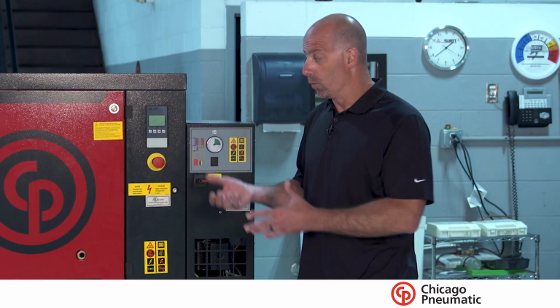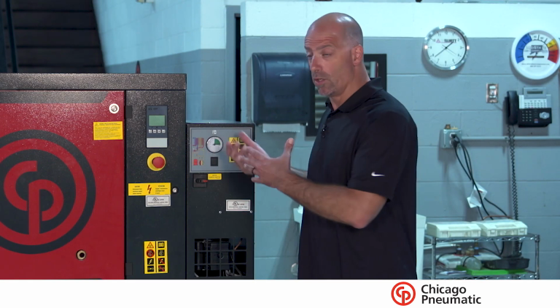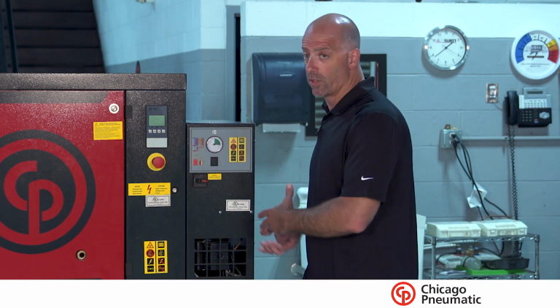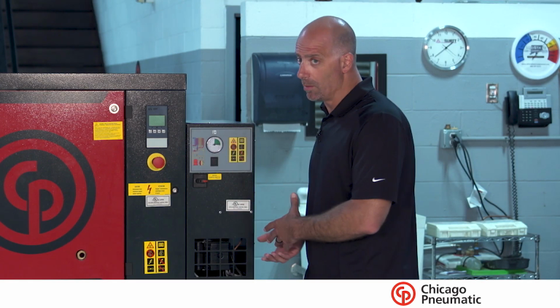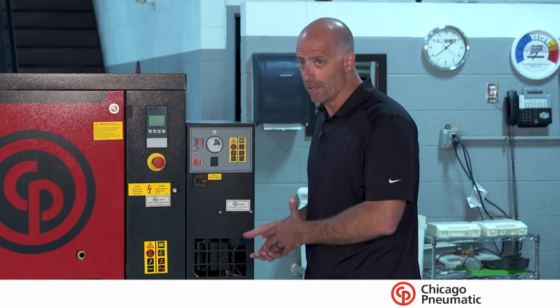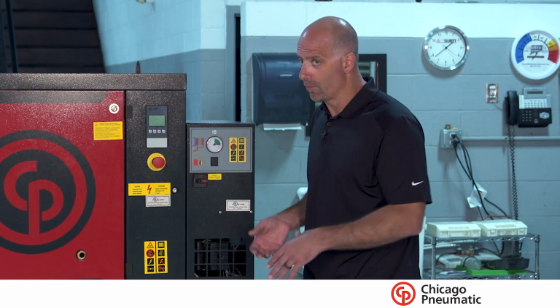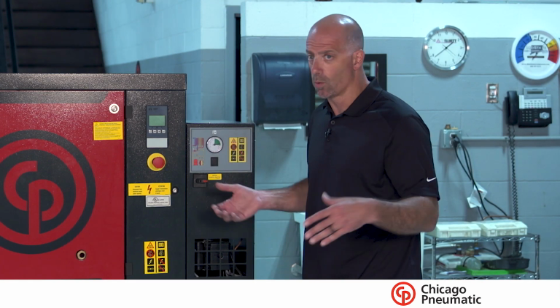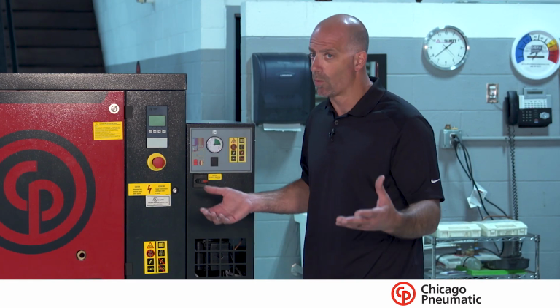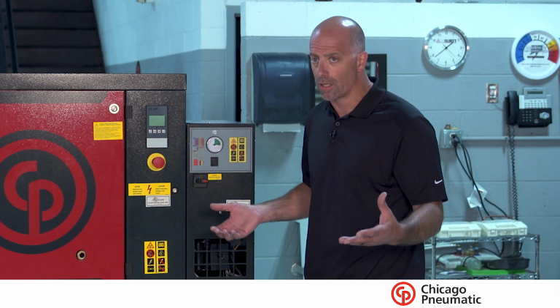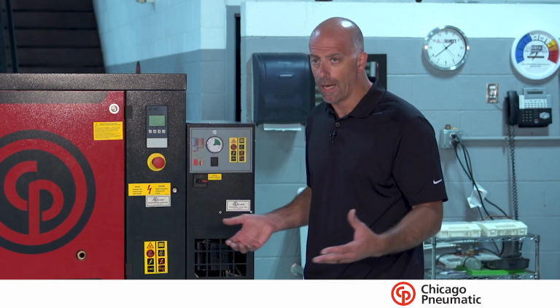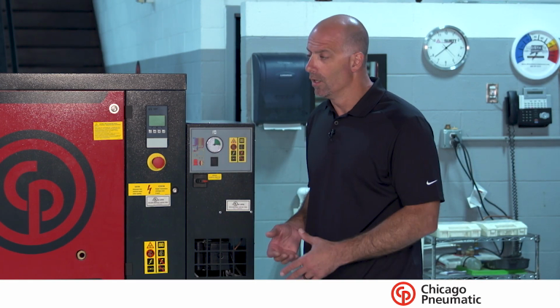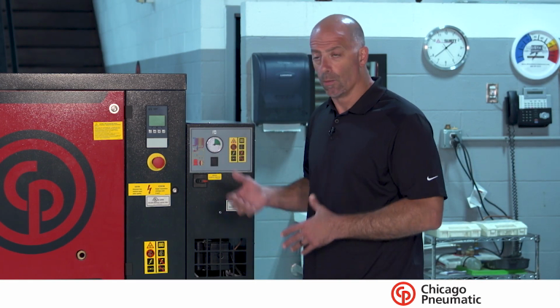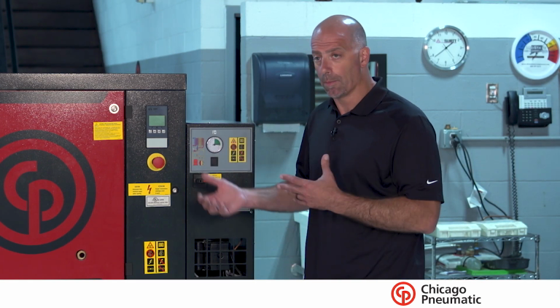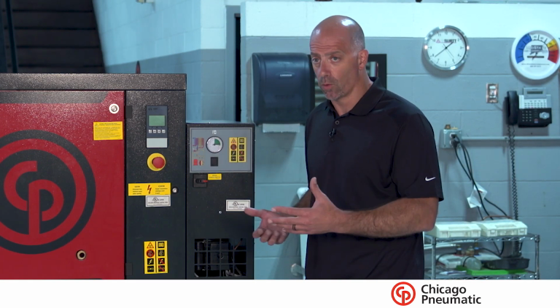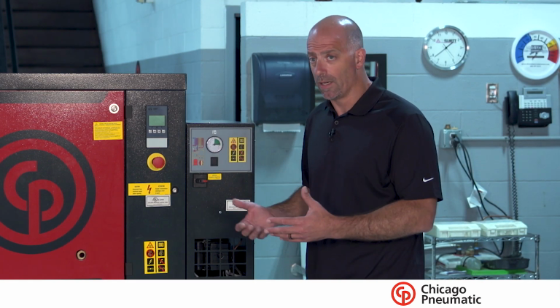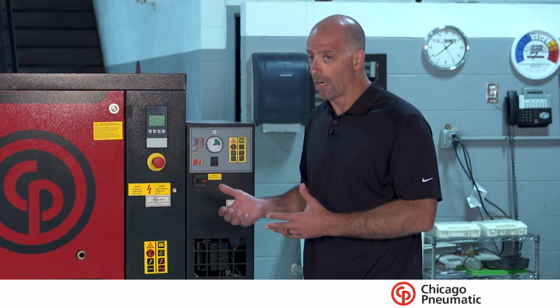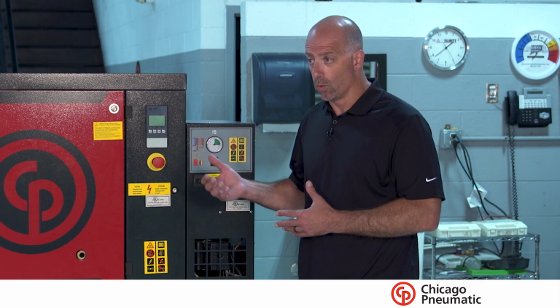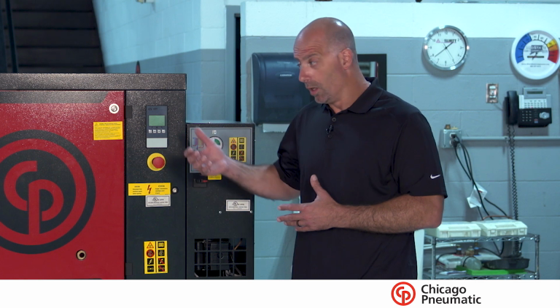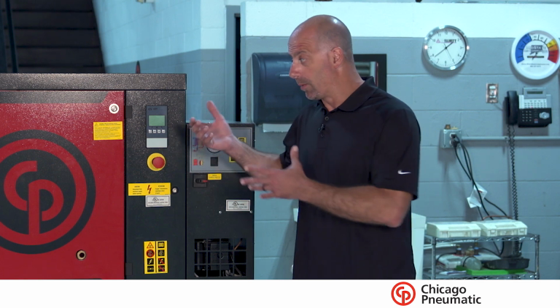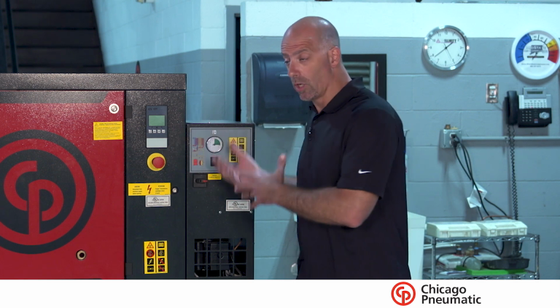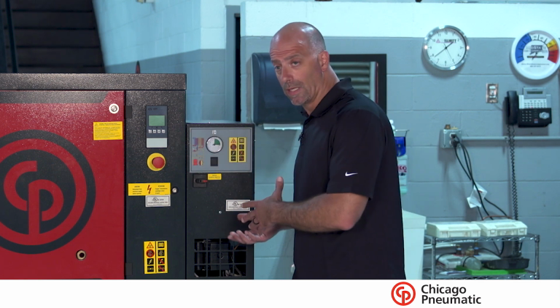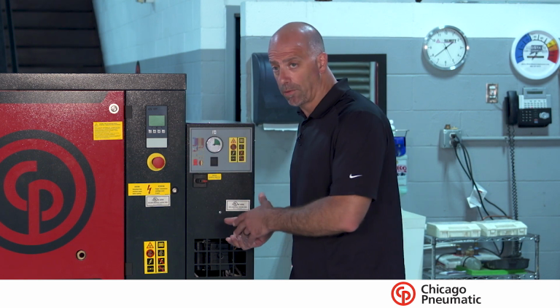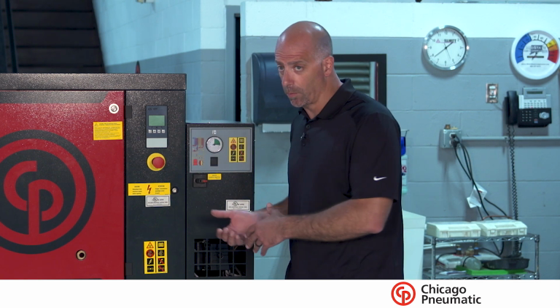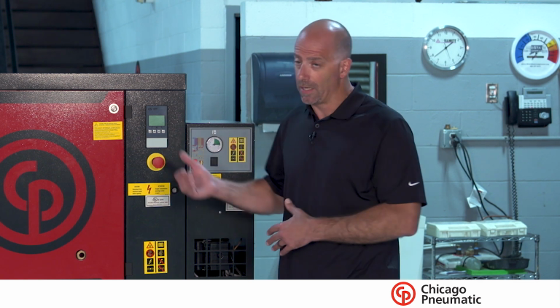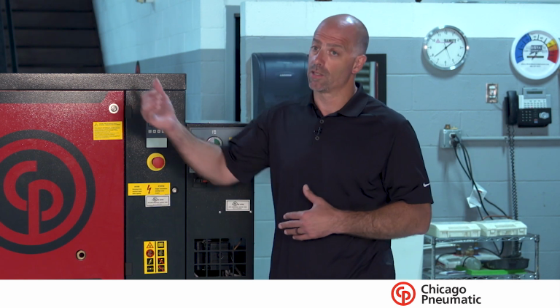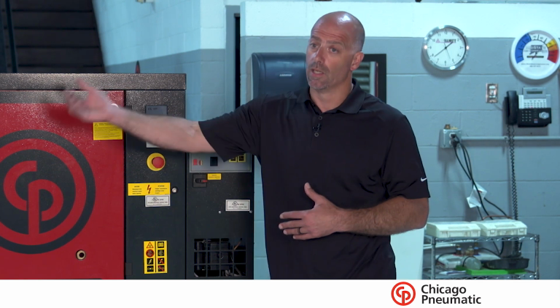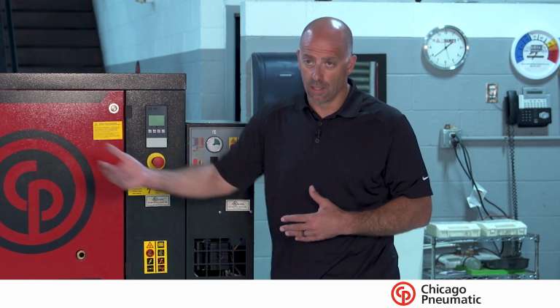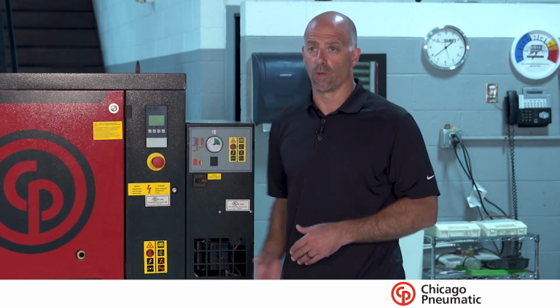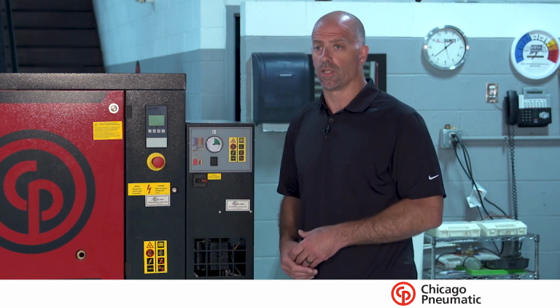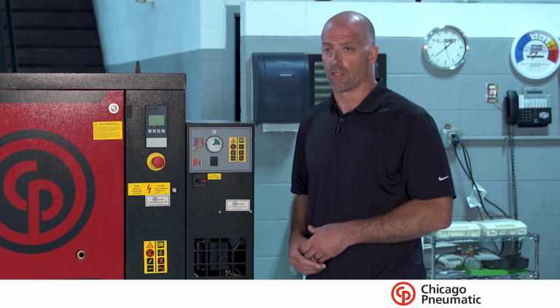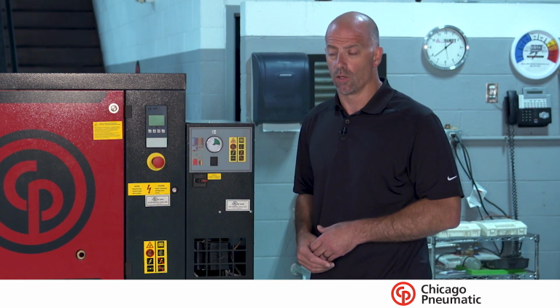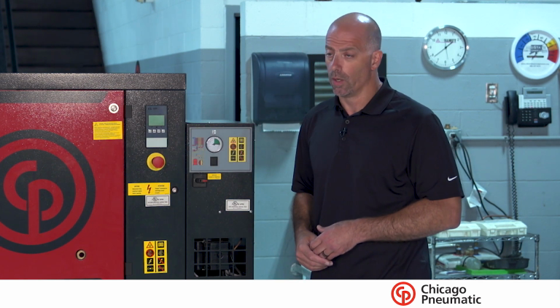When these units need maintenance, if you're running around the clock and we've got to perform maintenance, I will be able to shut one down, perform the maintenance, and the other one will still continue to run.